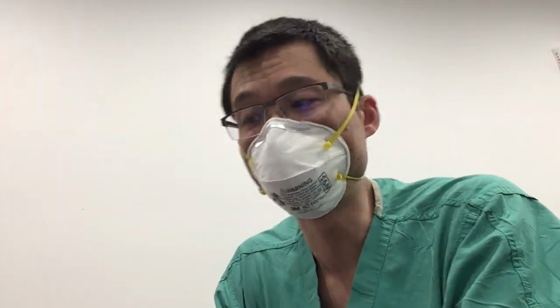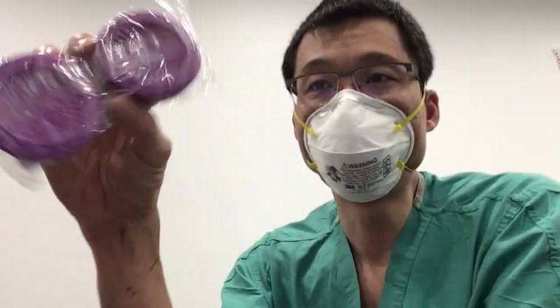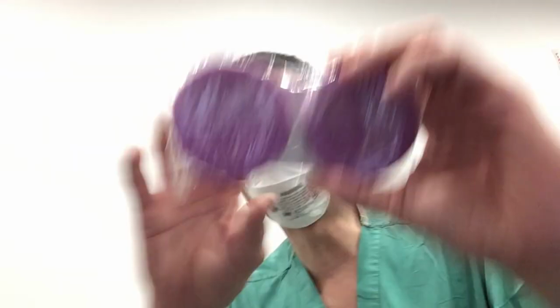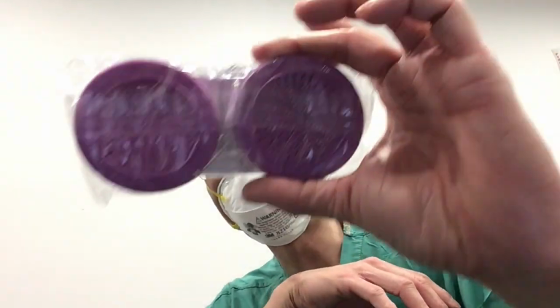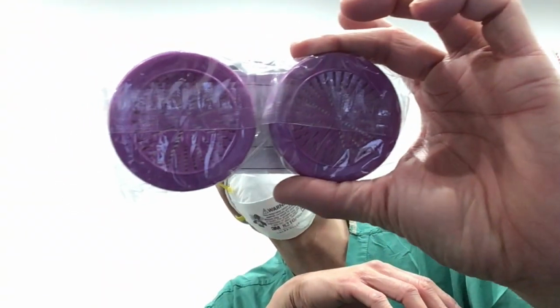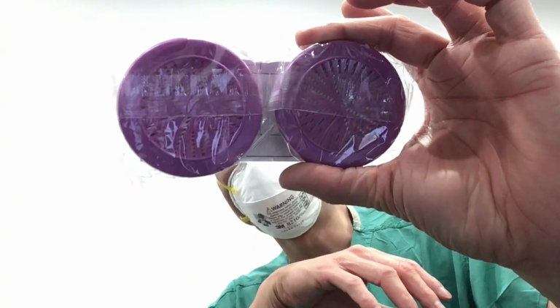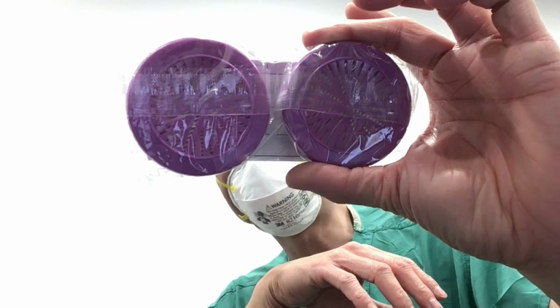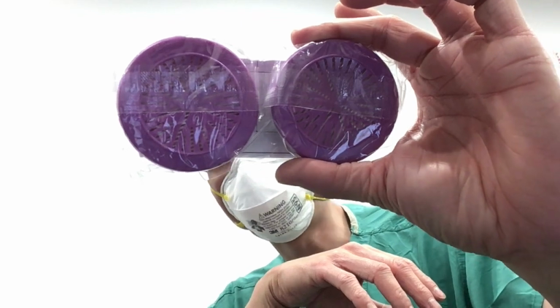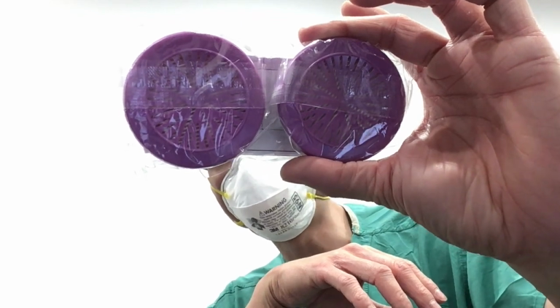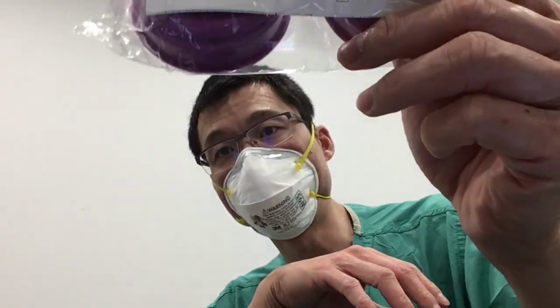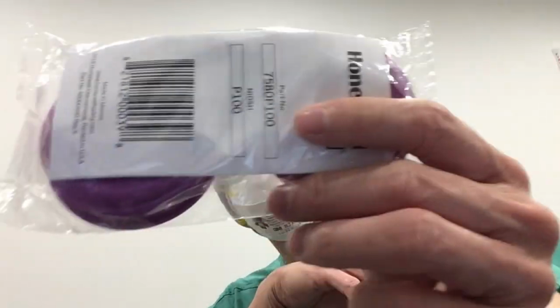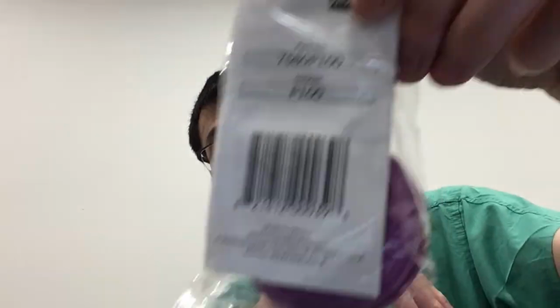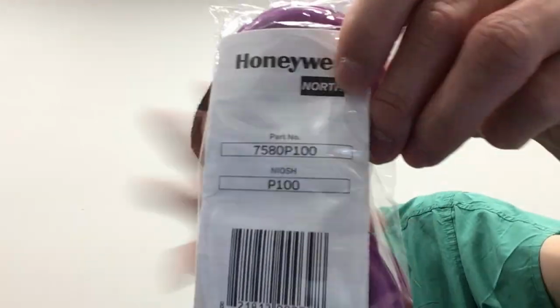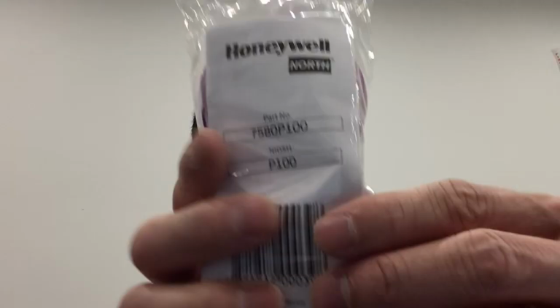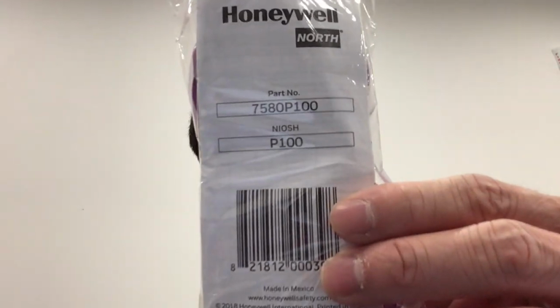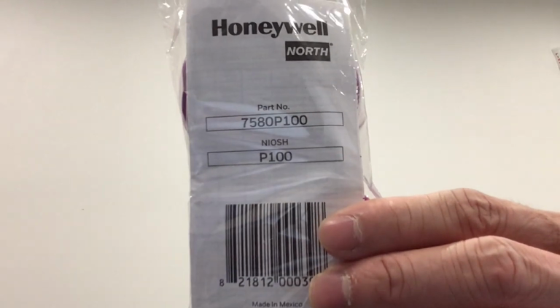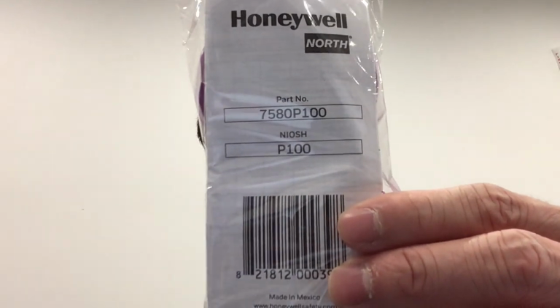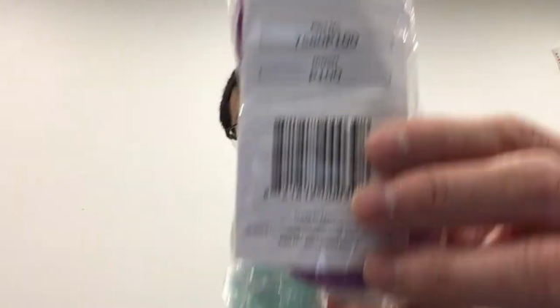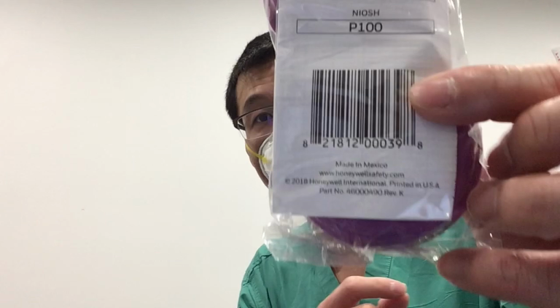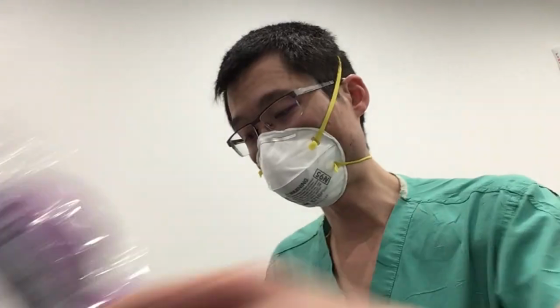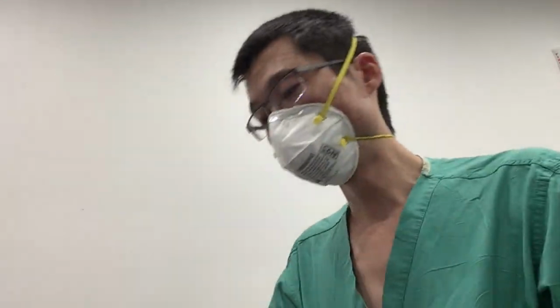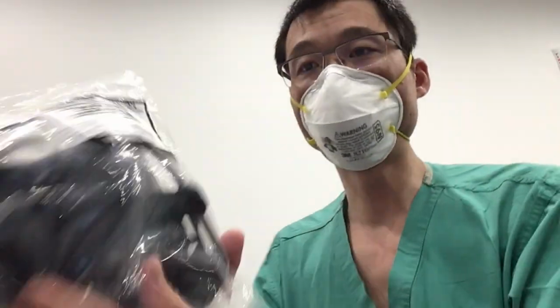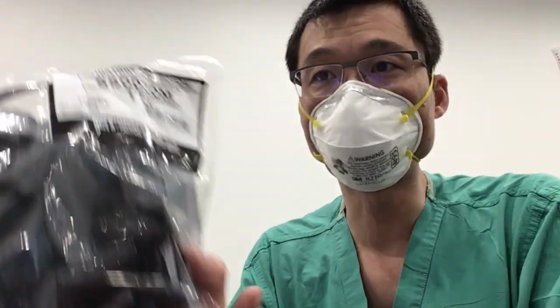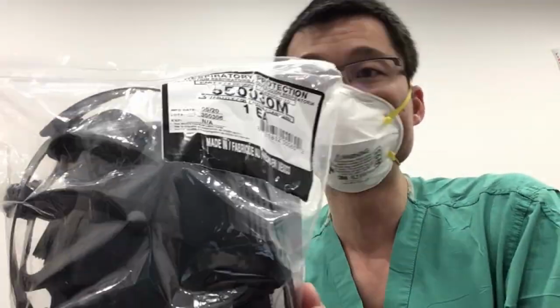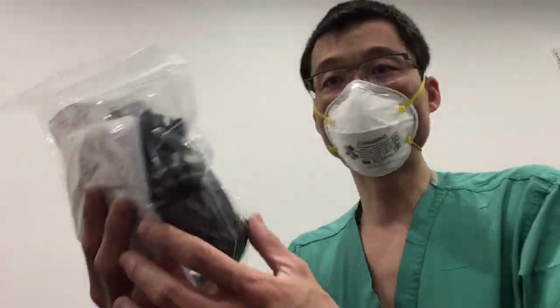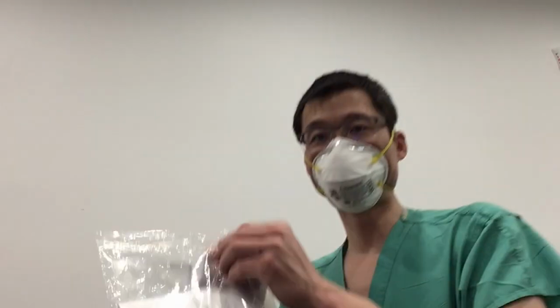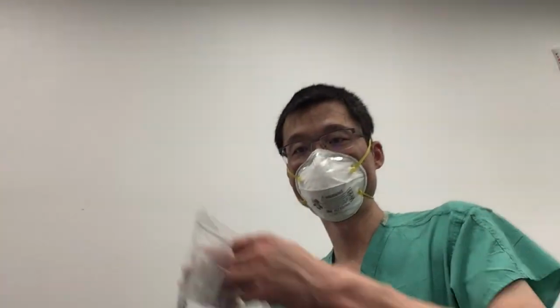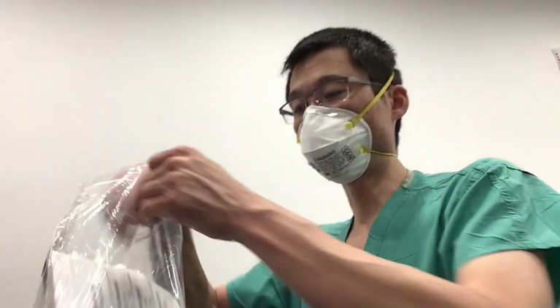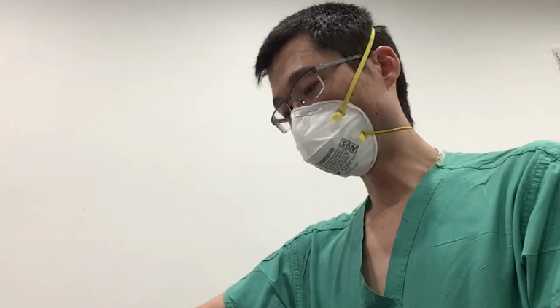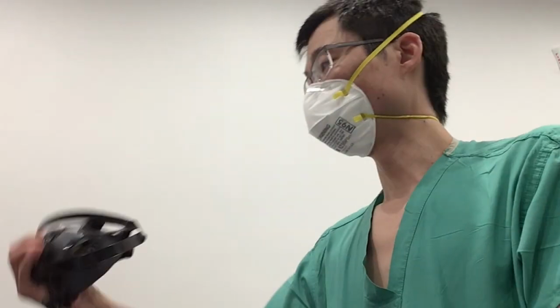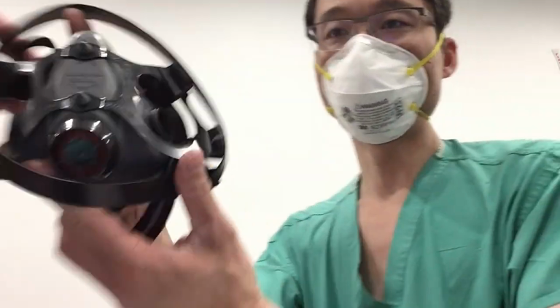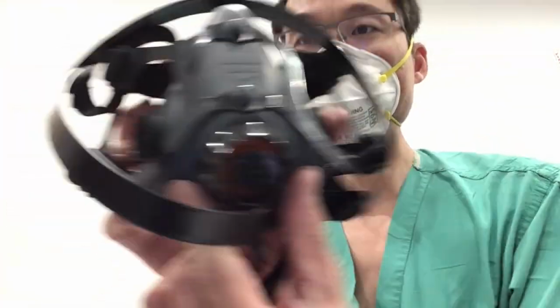In addition to the mask, we have two P100 mask filters. The filters are sold separately and, like the mask, are made in Mexico. They are now available on Amazon, and this is where we got this one from.